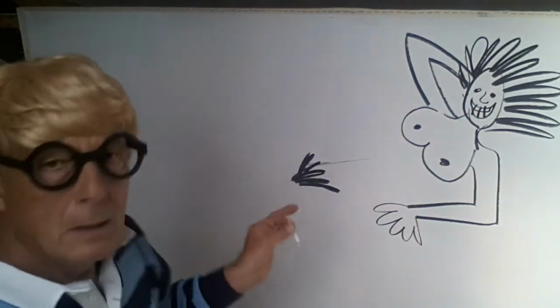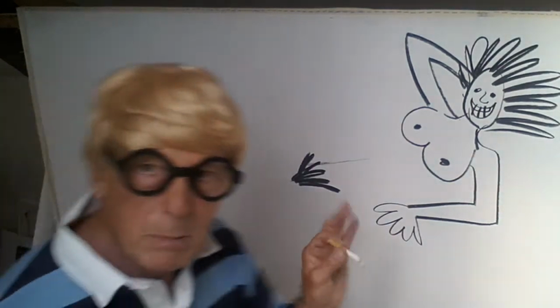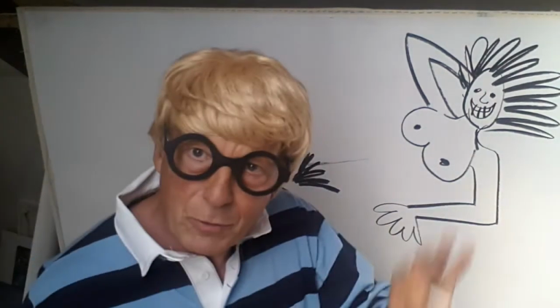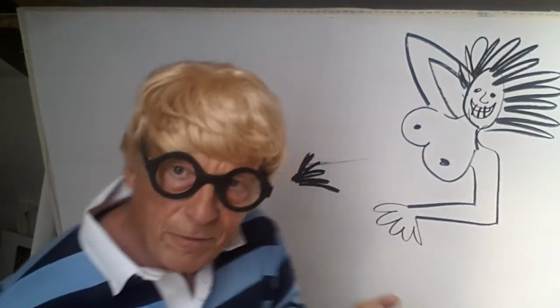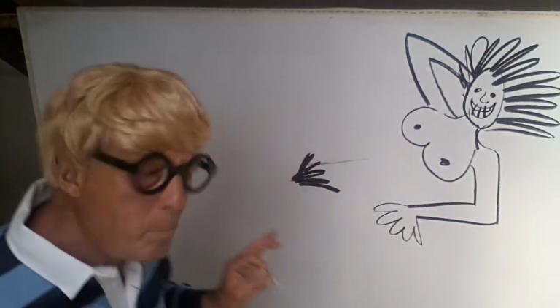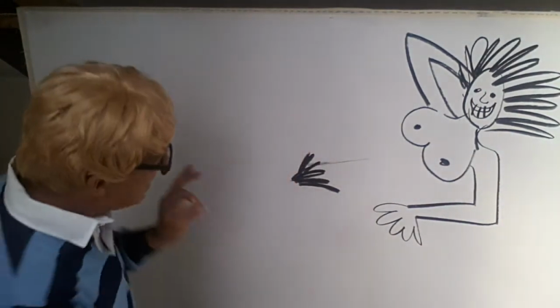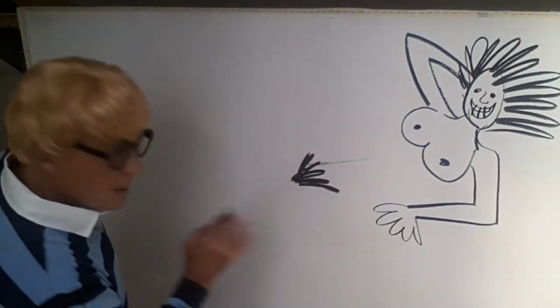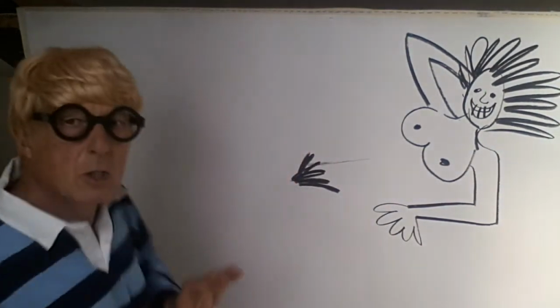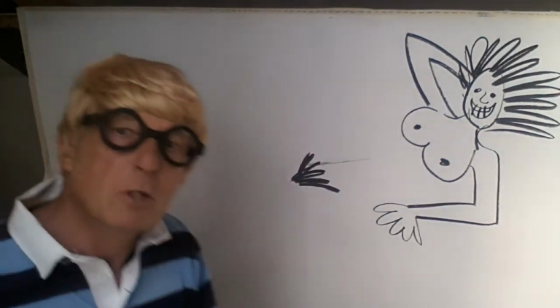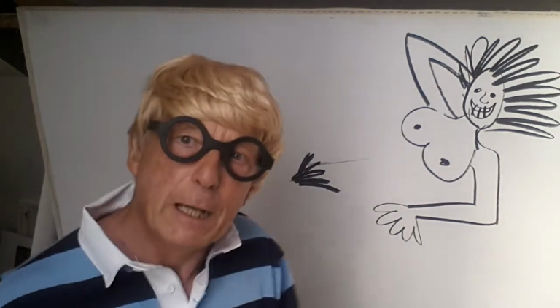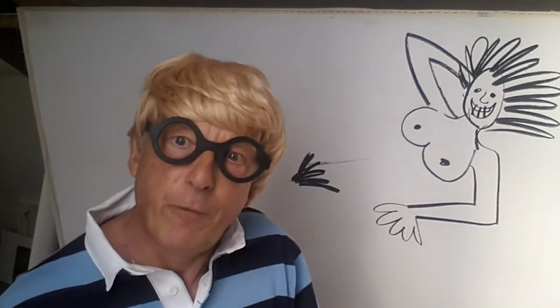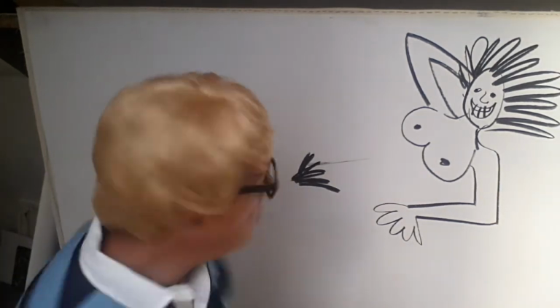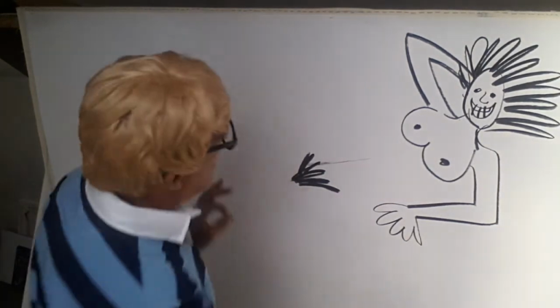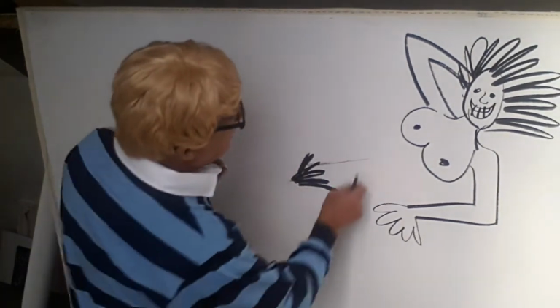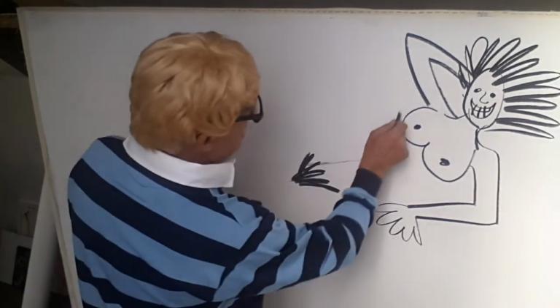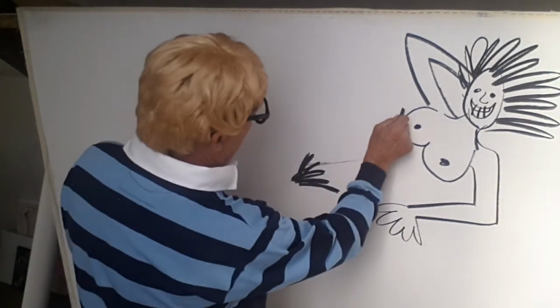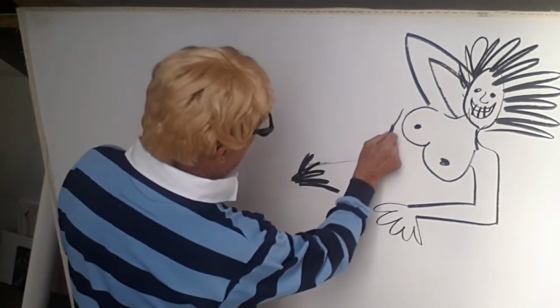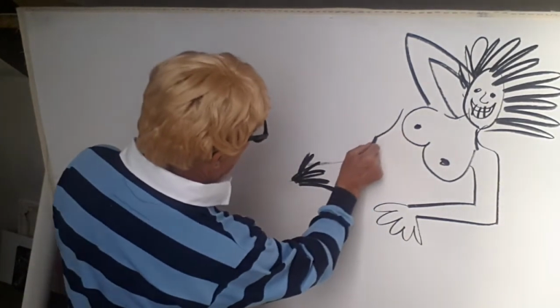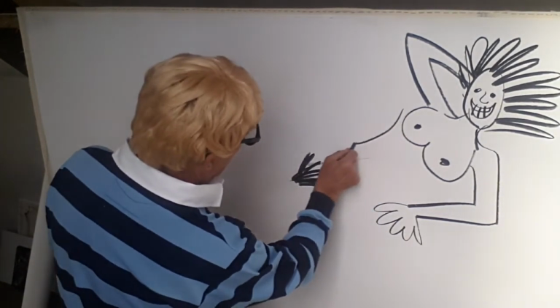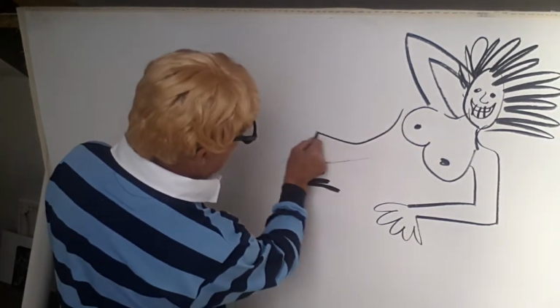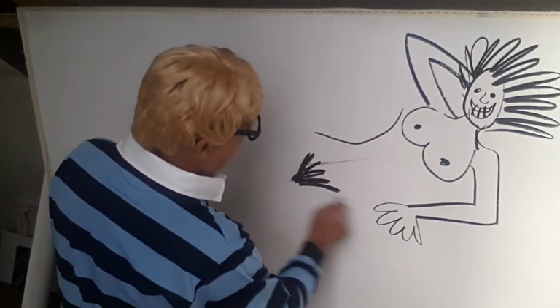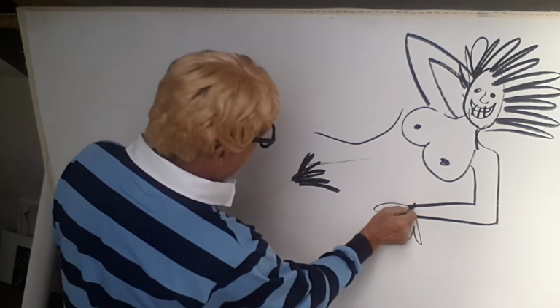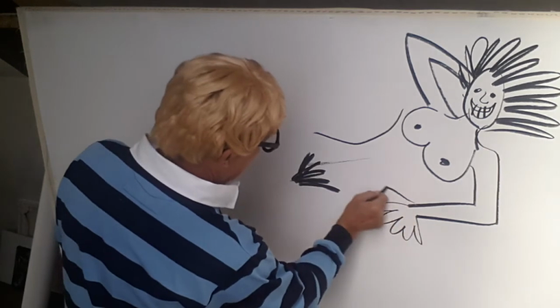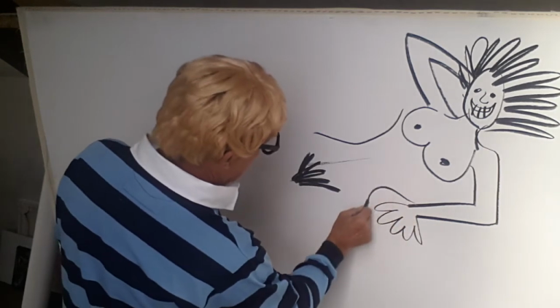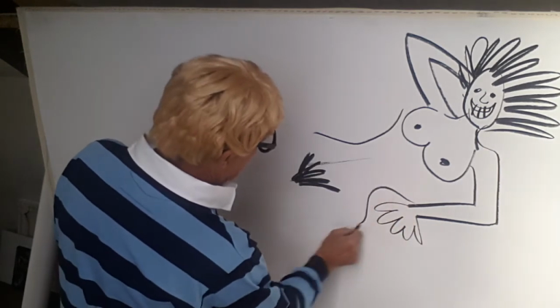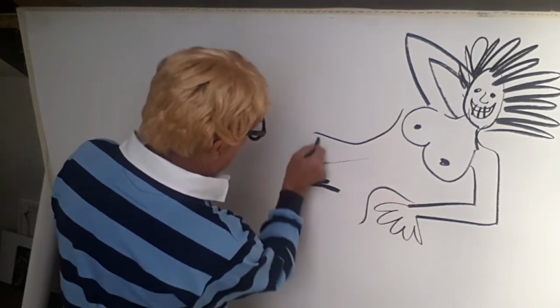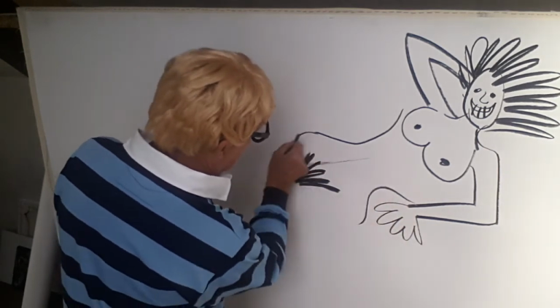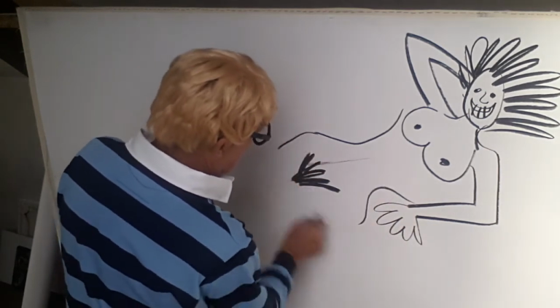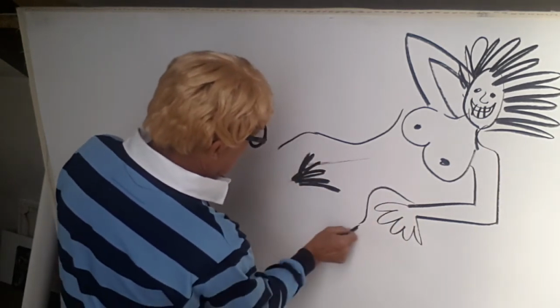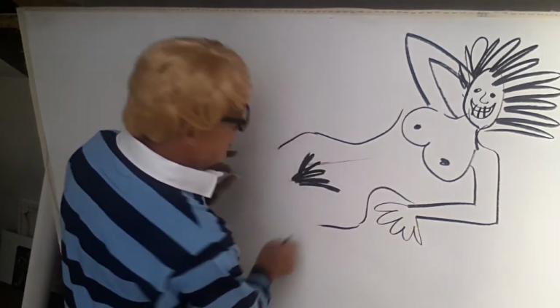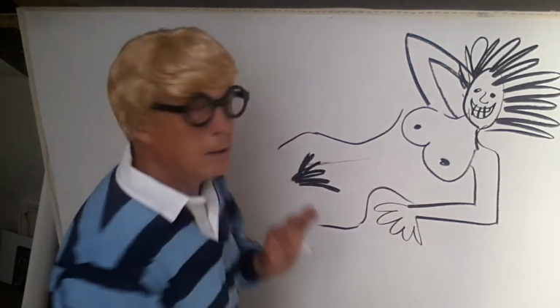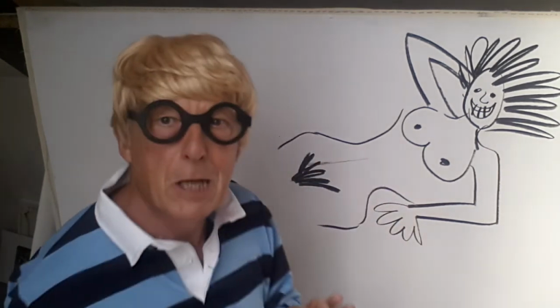And we move on down the form. The student surveys the form and thinks: I'd better give her a midriff and some hips — like so.